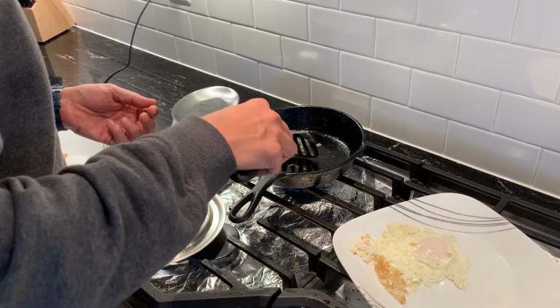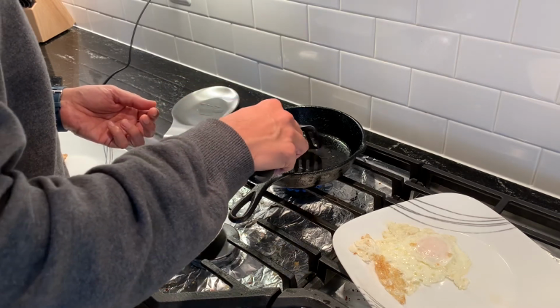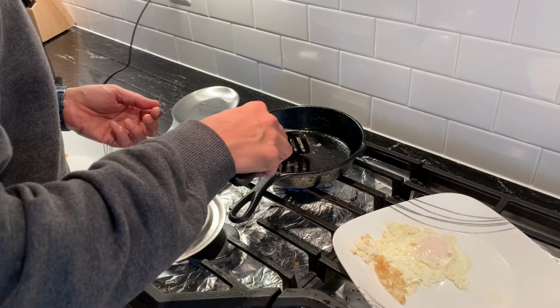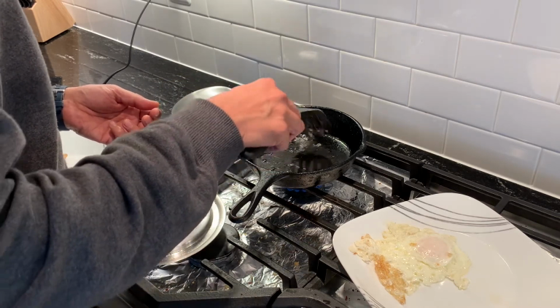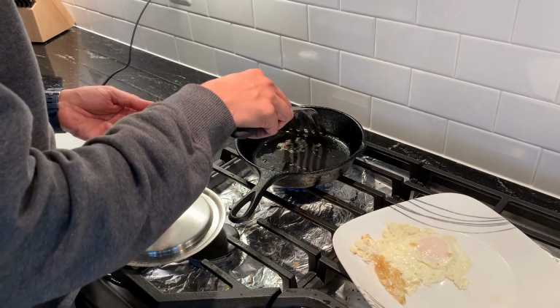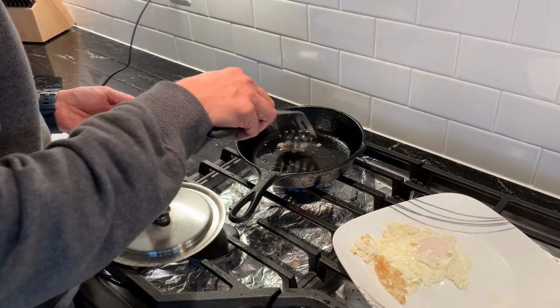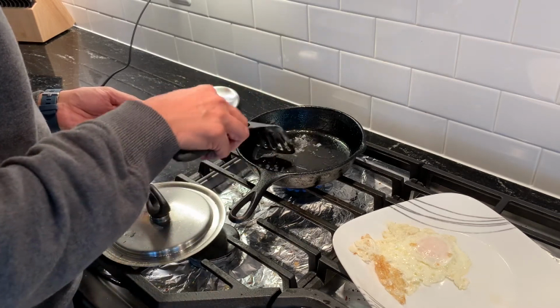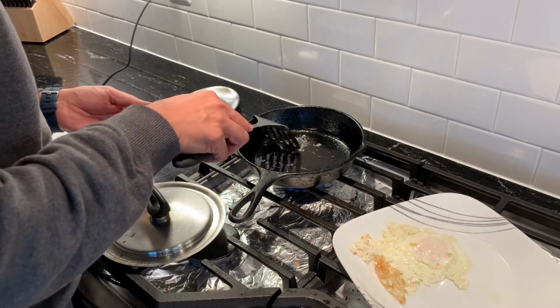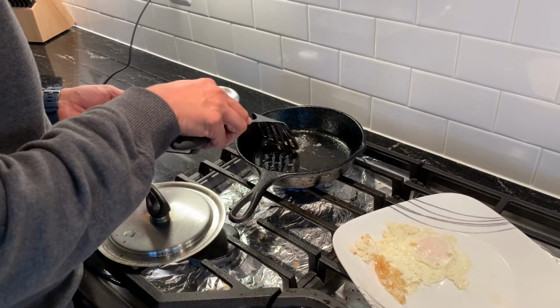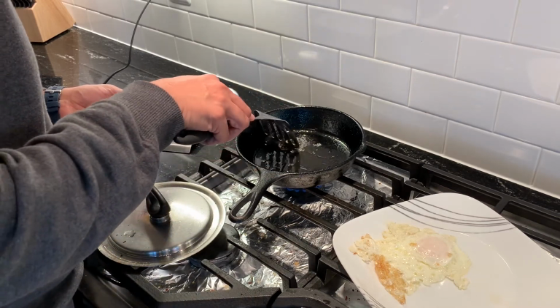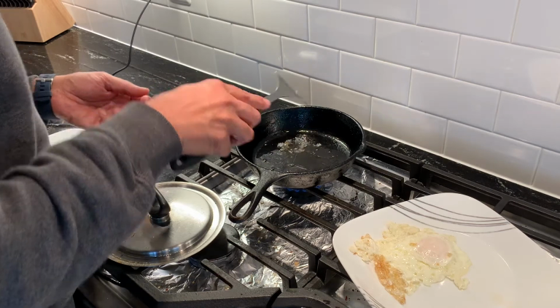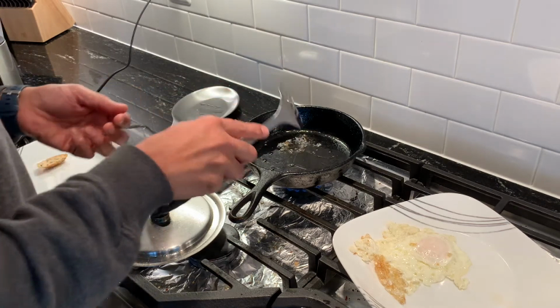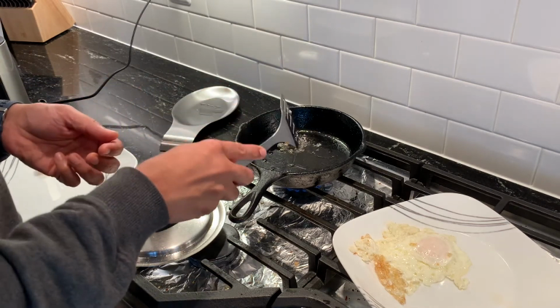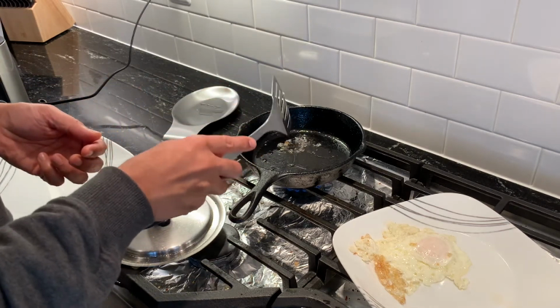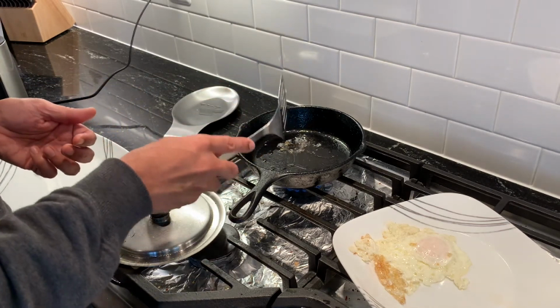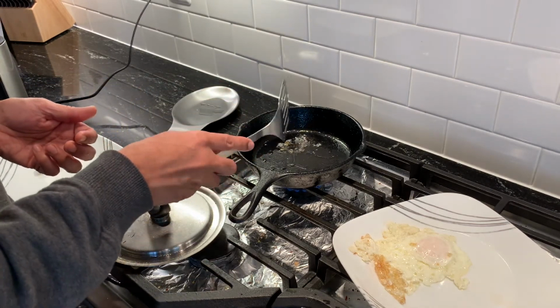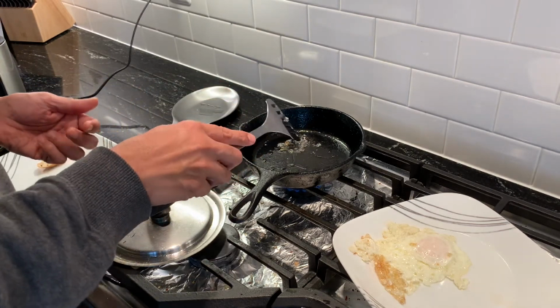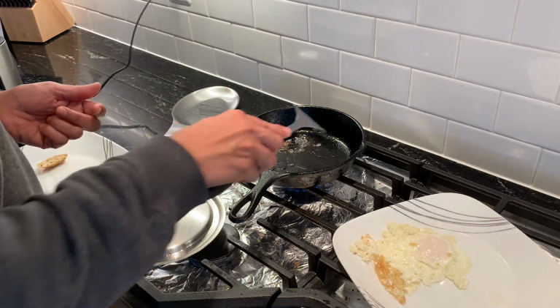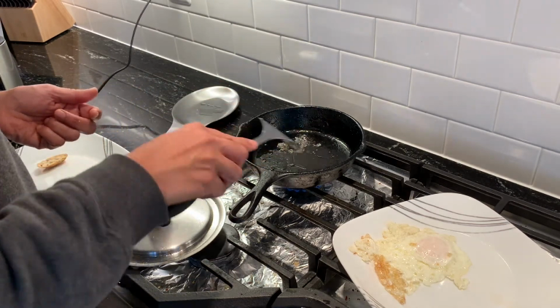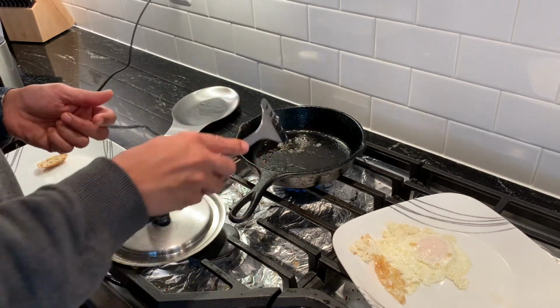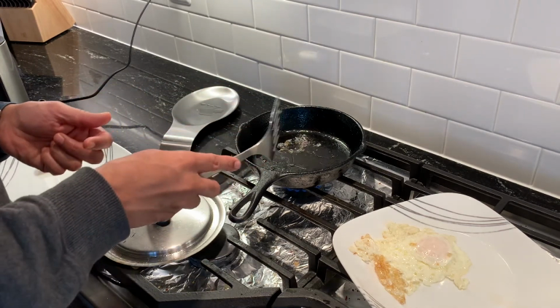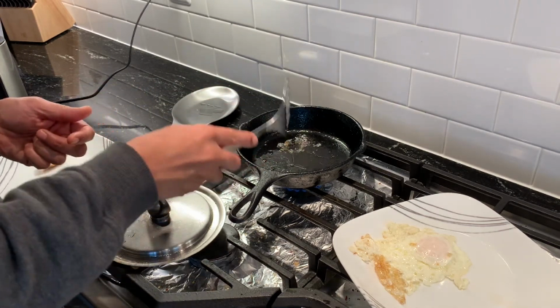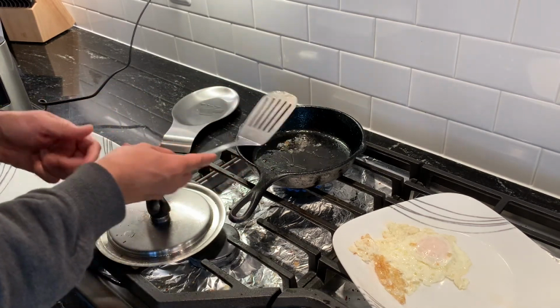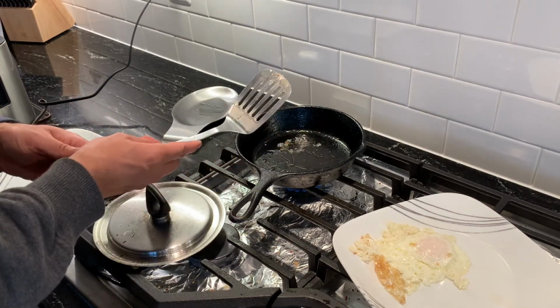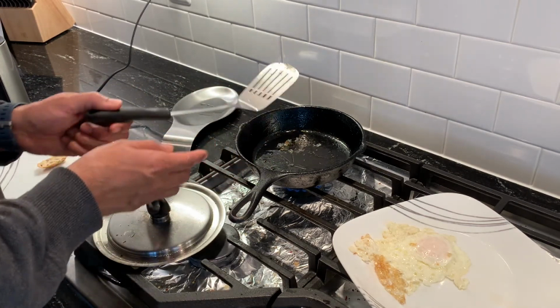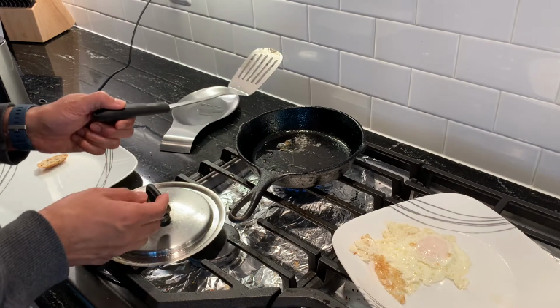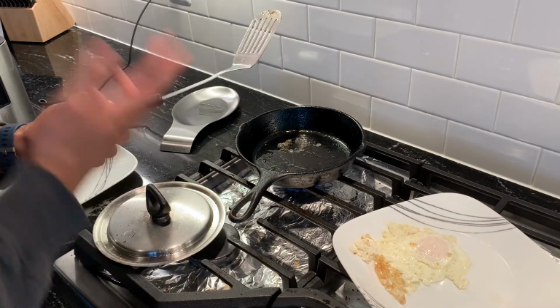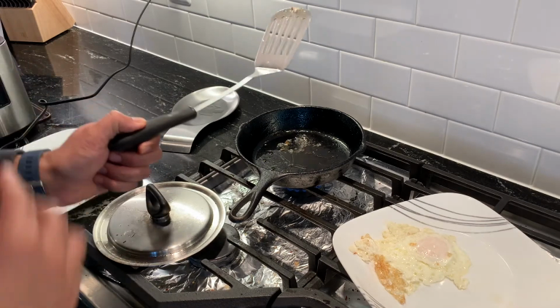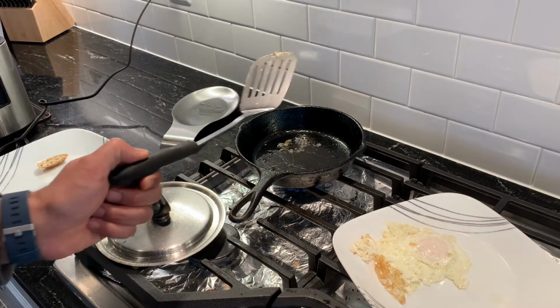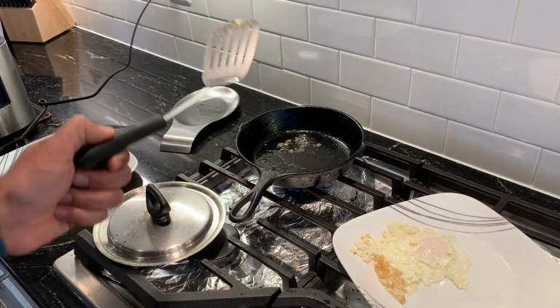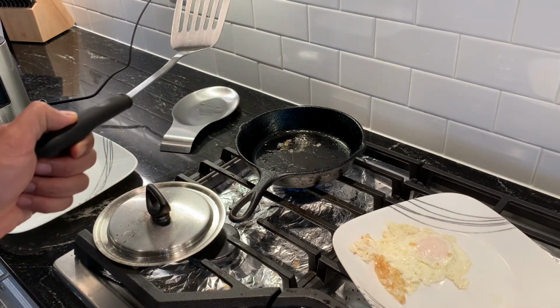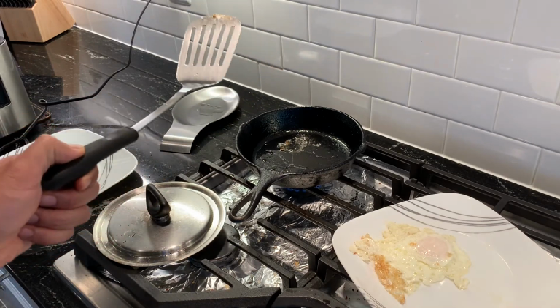This part here is still getting a little stuck to the bottom, so I'll use it for a couple of days and it will probably improve over time. Thanks for watching.